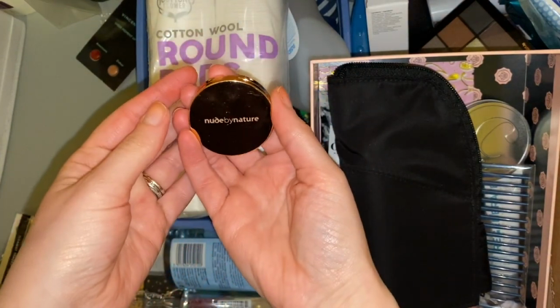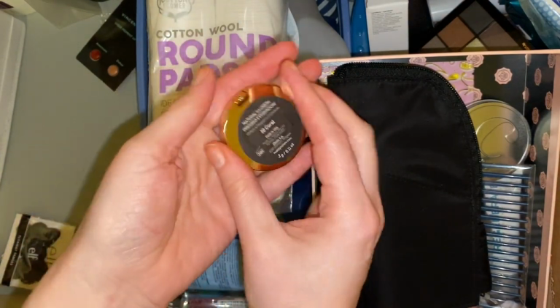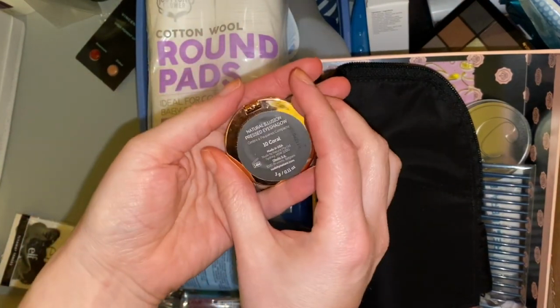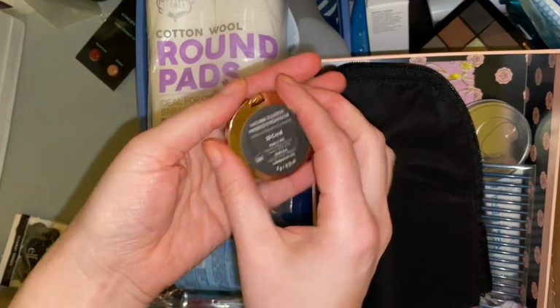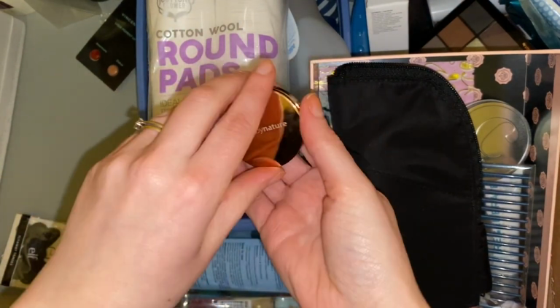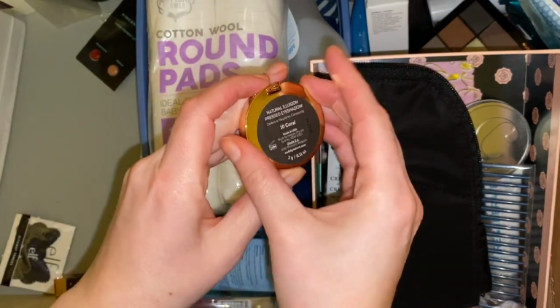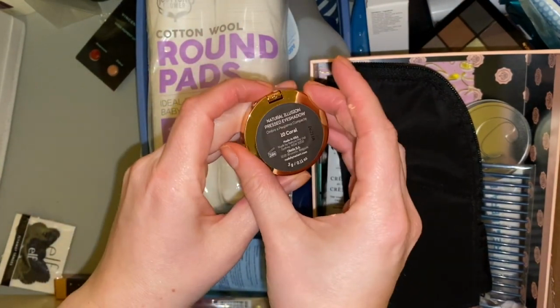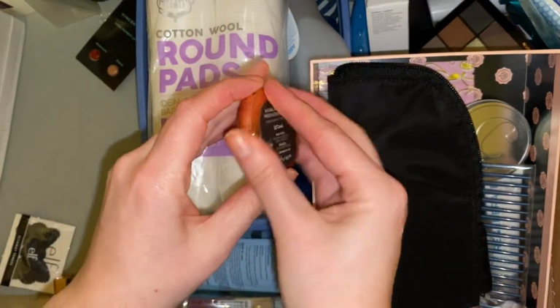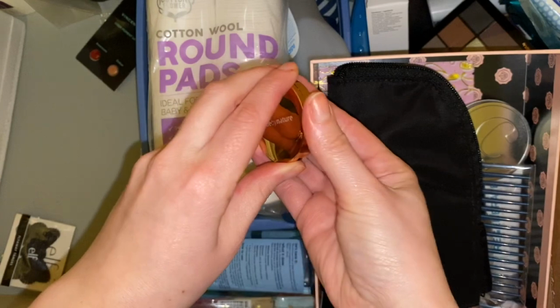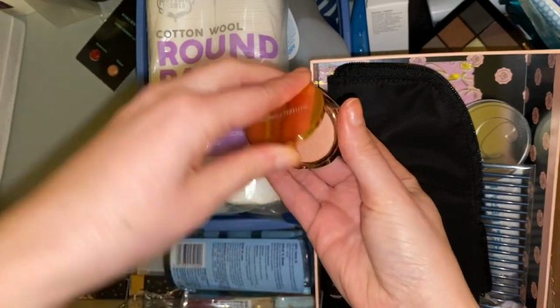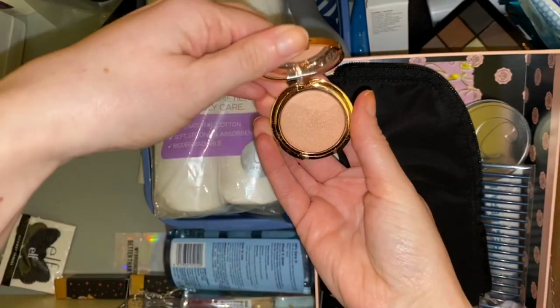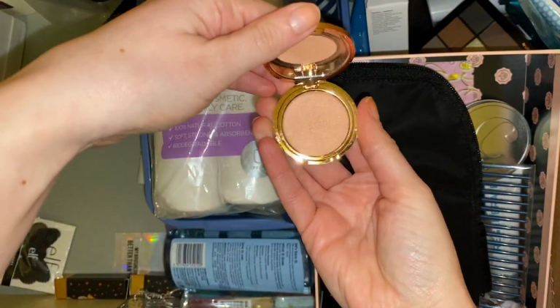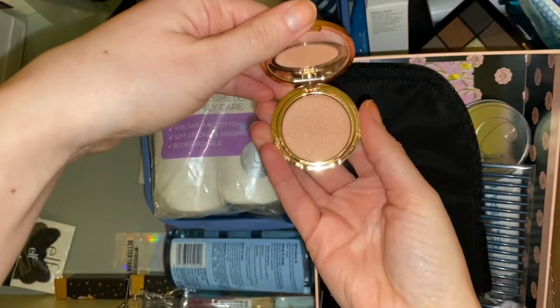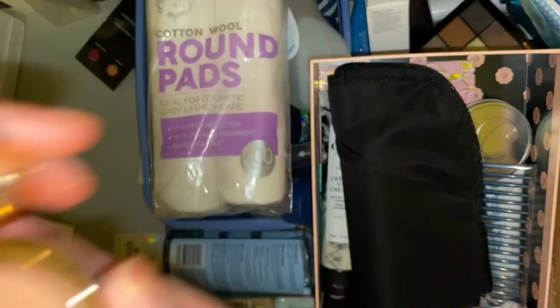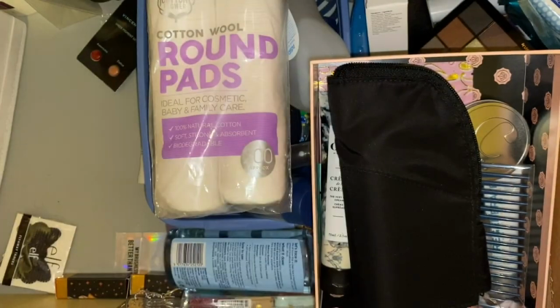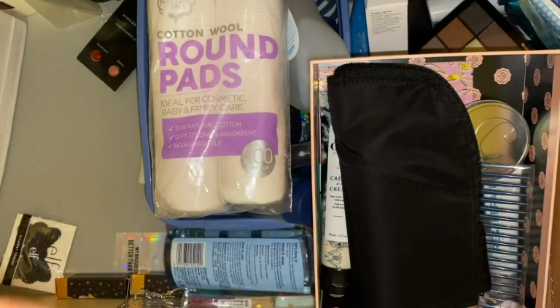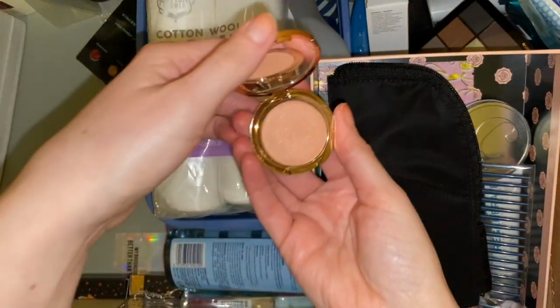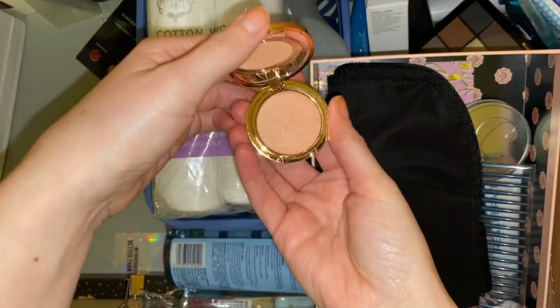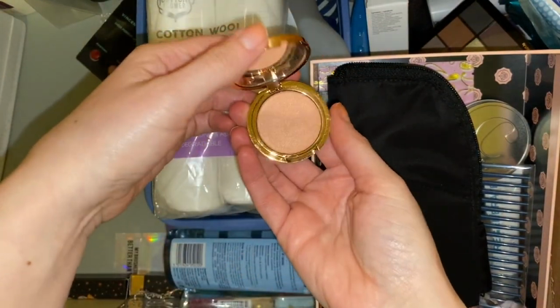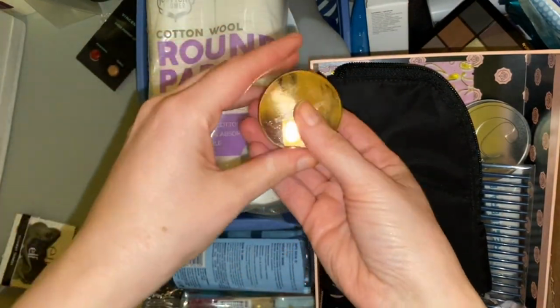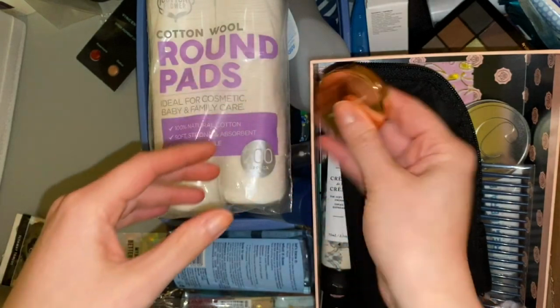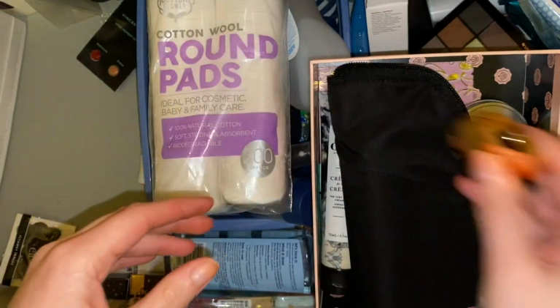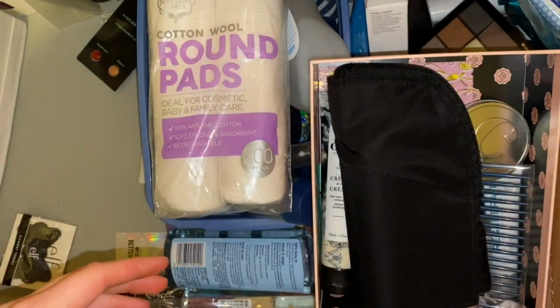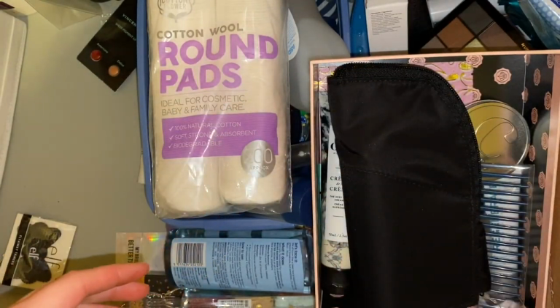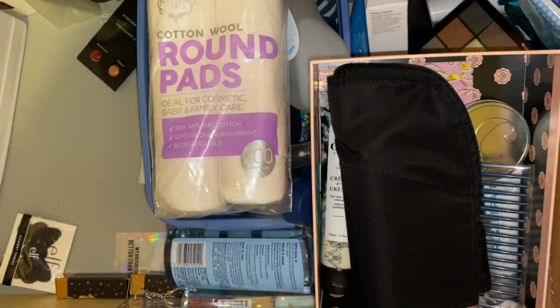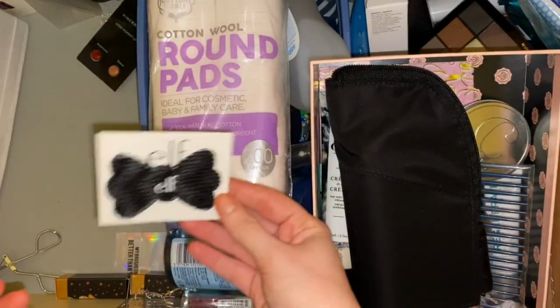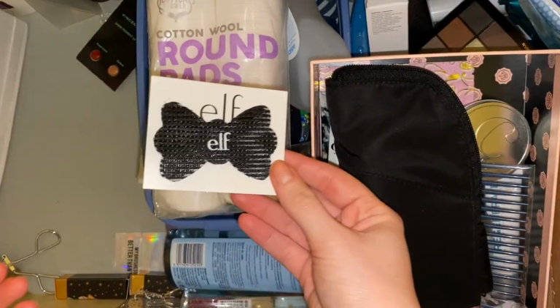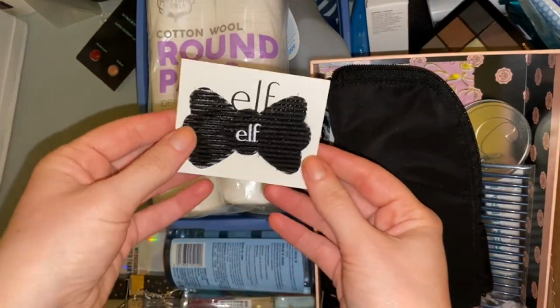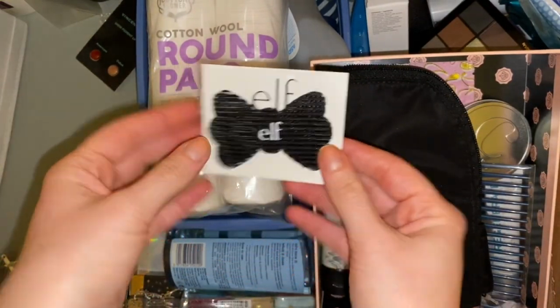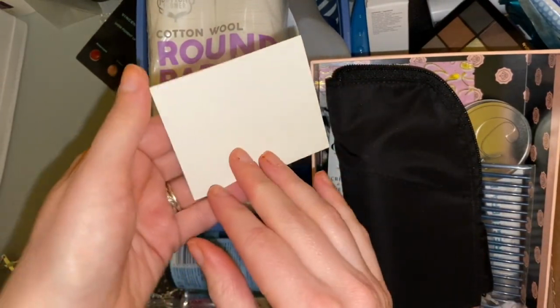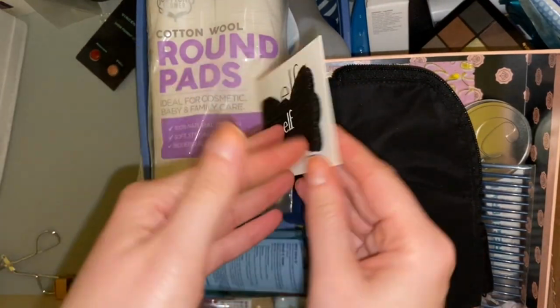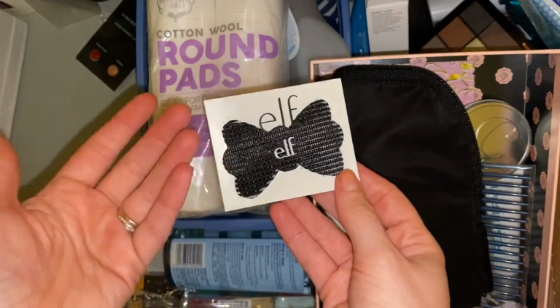This is a Nude by Nature pressed eyeshadow in the shade Coral — it looks like I've swatched that a couple of times so that again can go in the friend box. Then we have these ELF flyaway tamers — I just got these as a free gift when I ordered something from ELF.